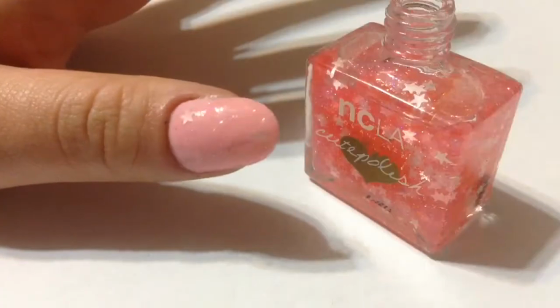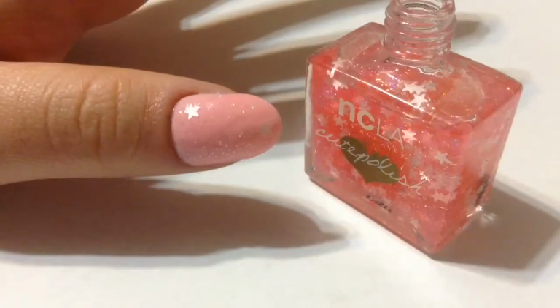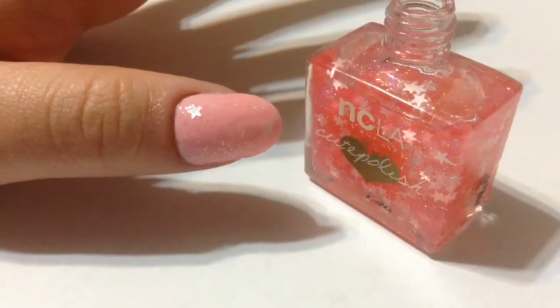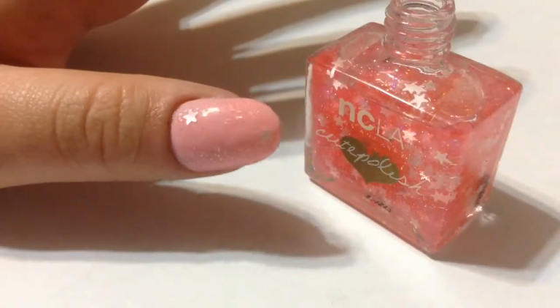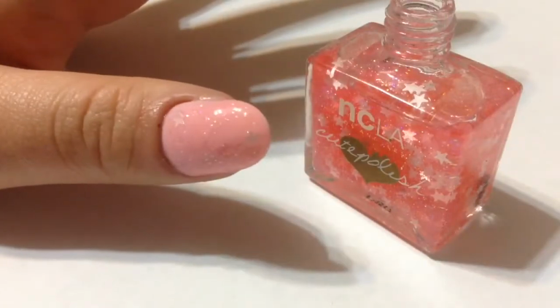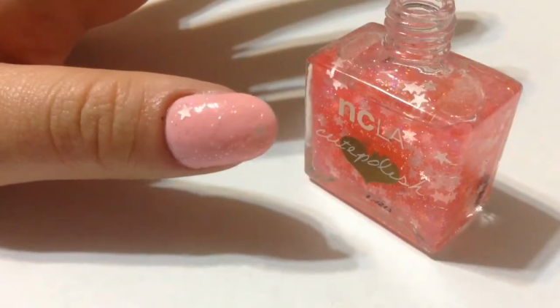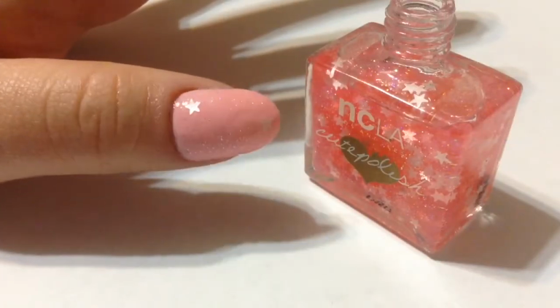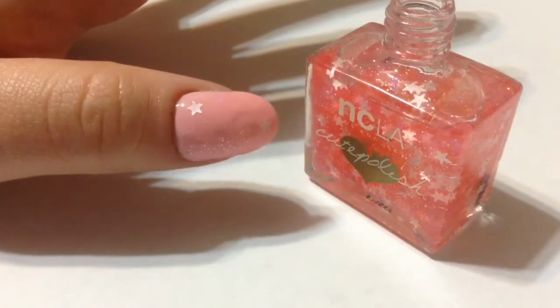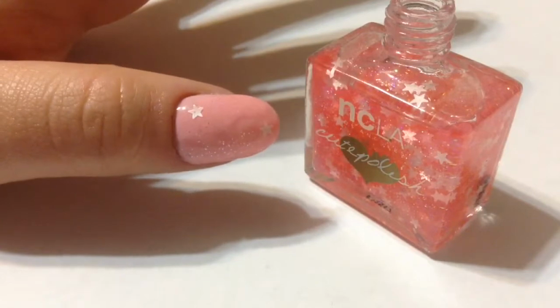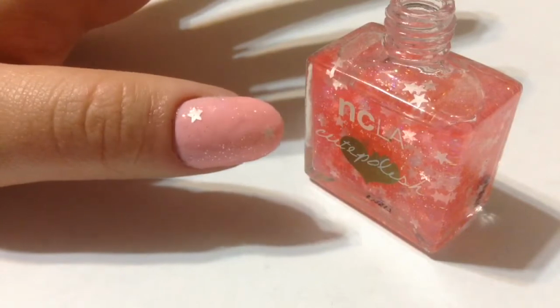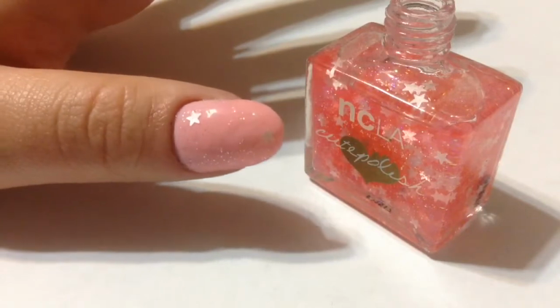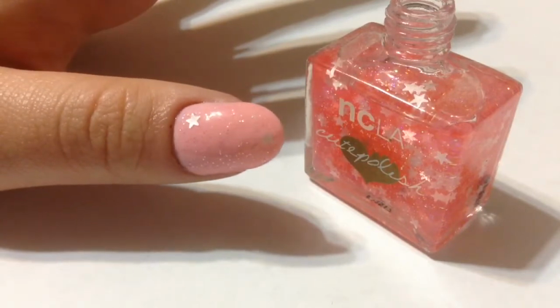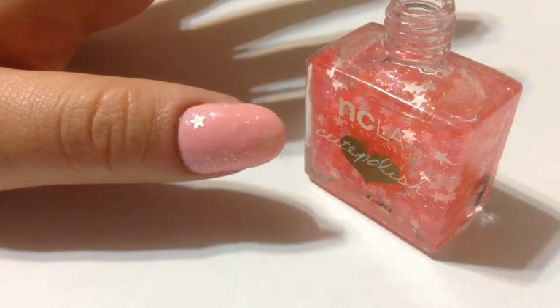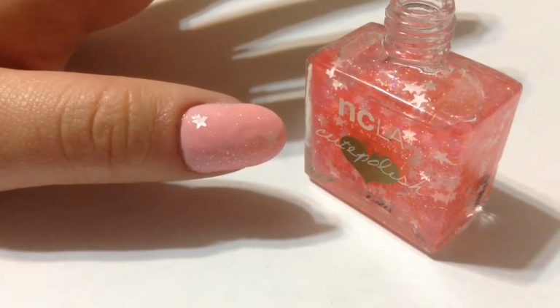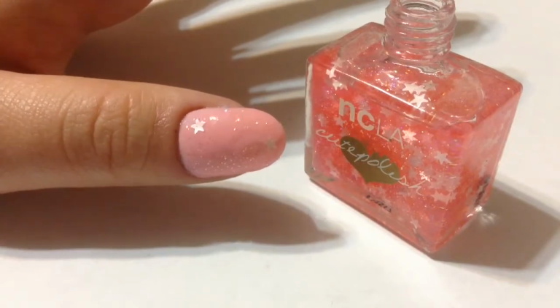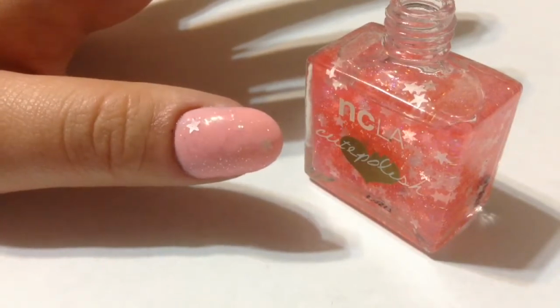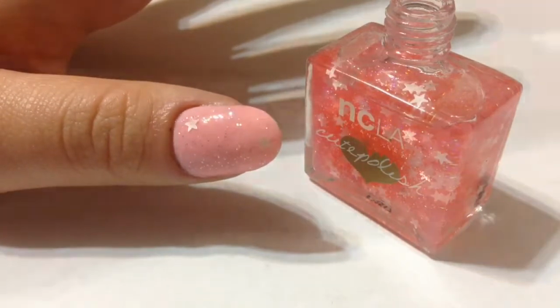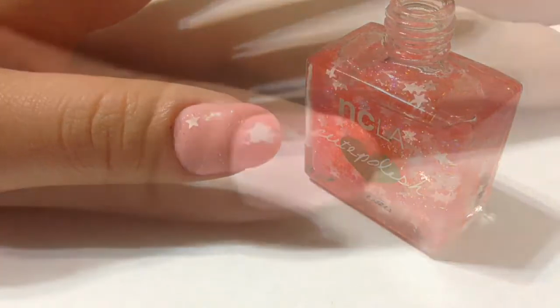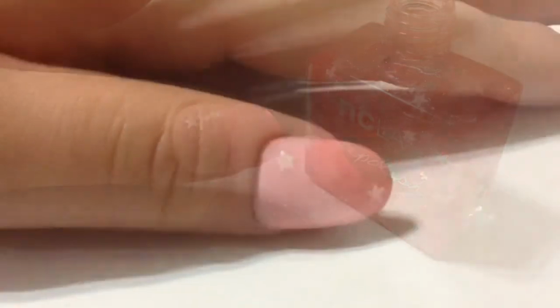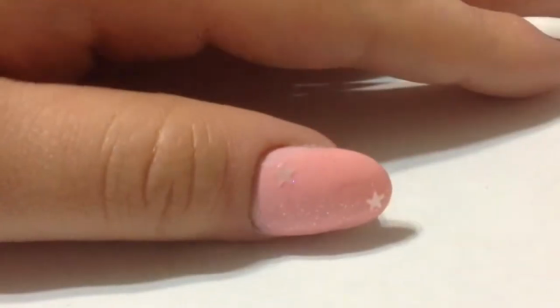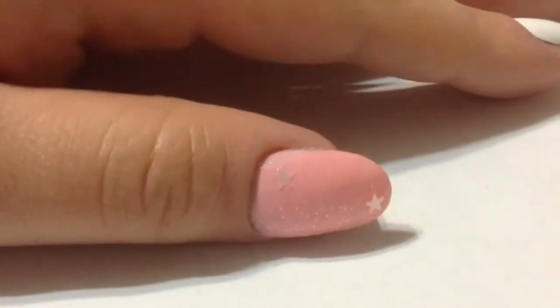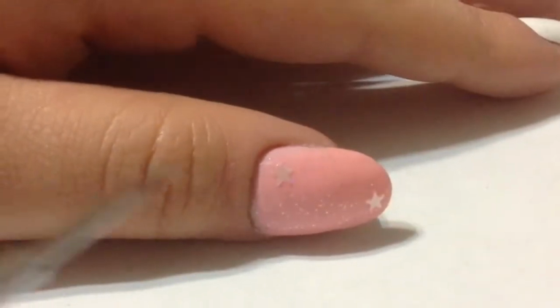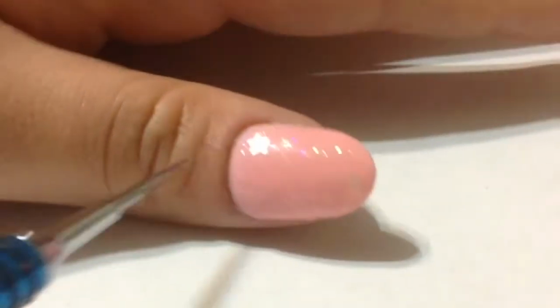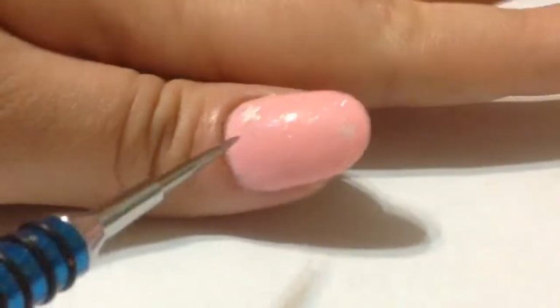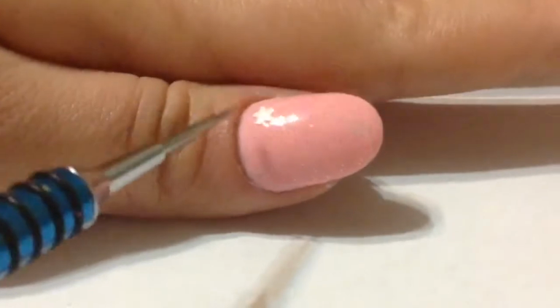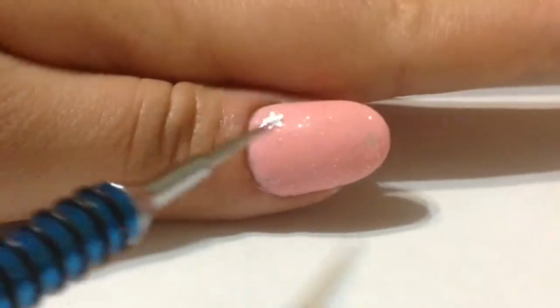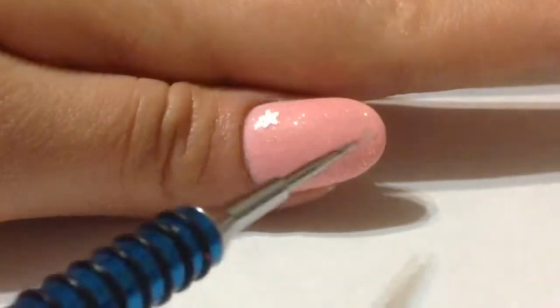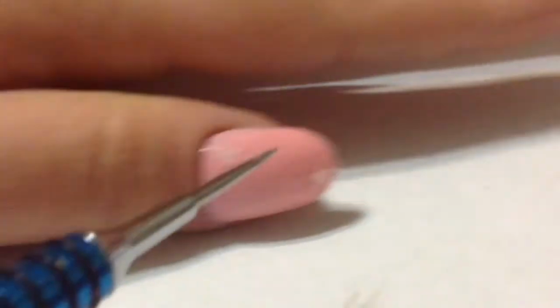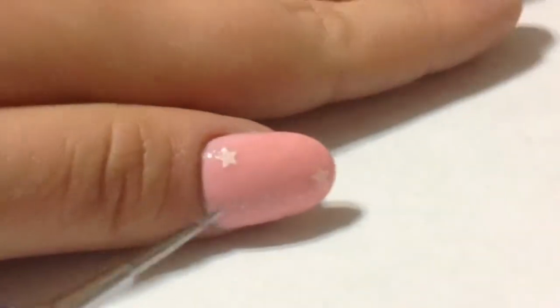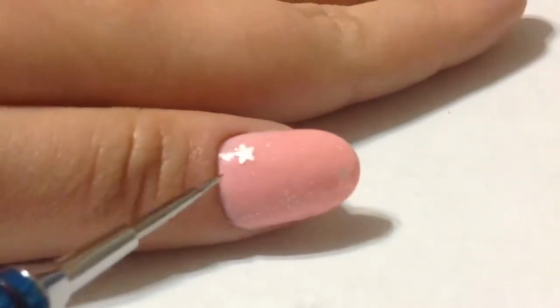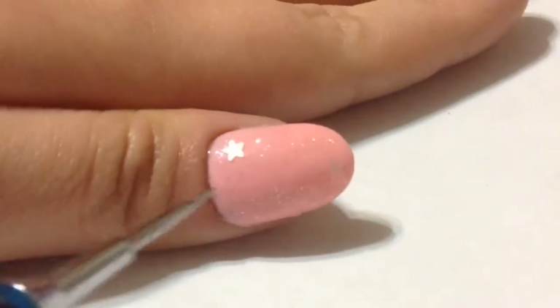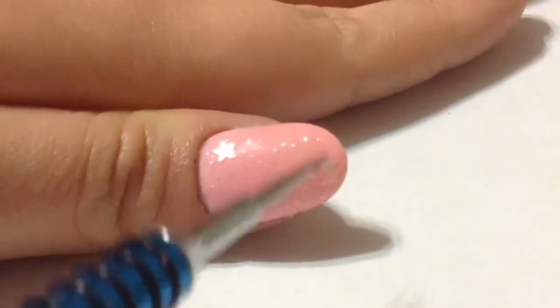I actually have the worst lighting possible, but I'm trying to move my thumb around so you can see the little sparkles. You can kind of see them — not really — they look better in person.